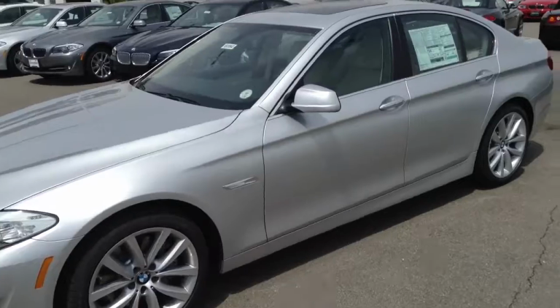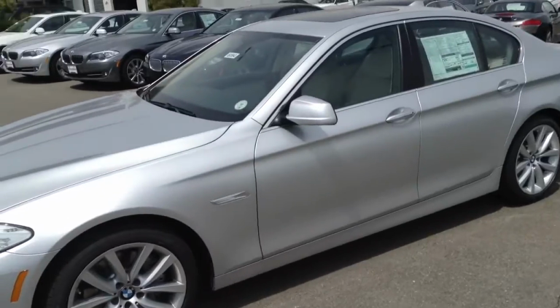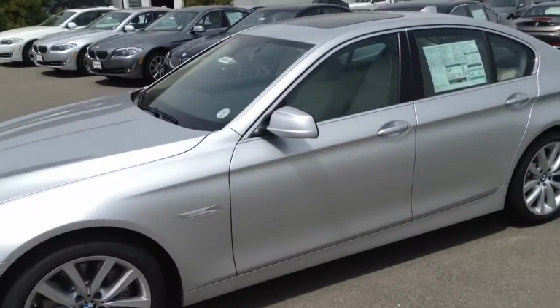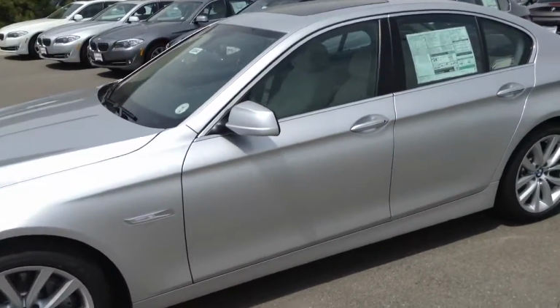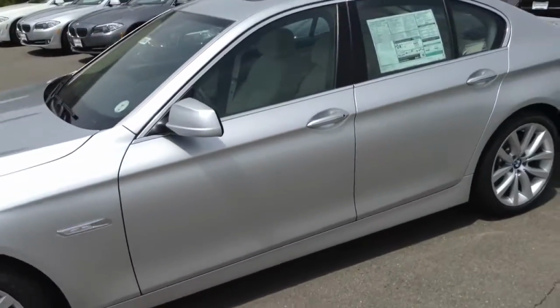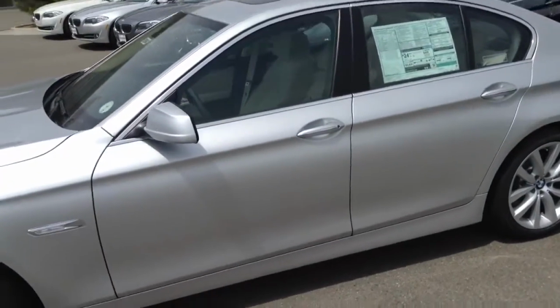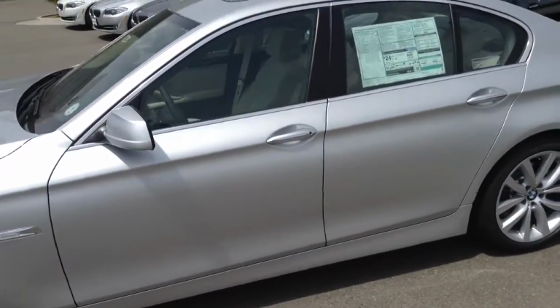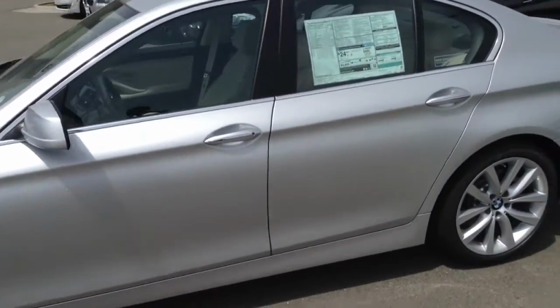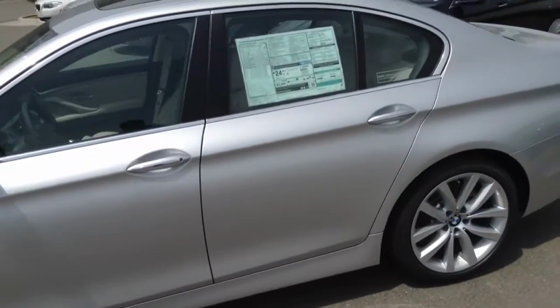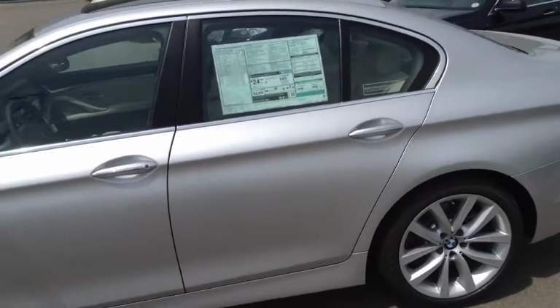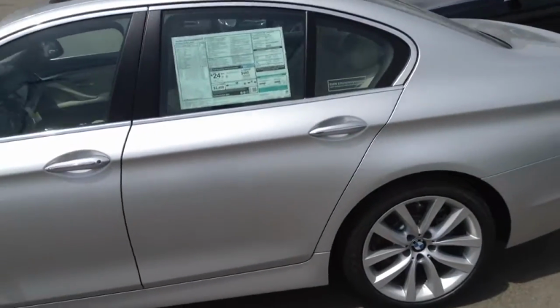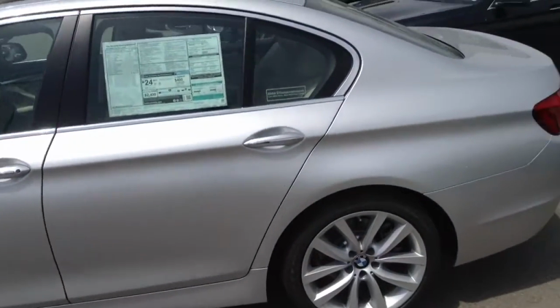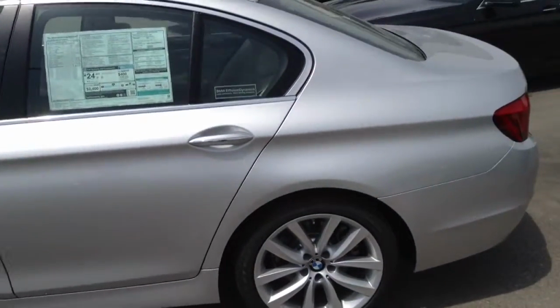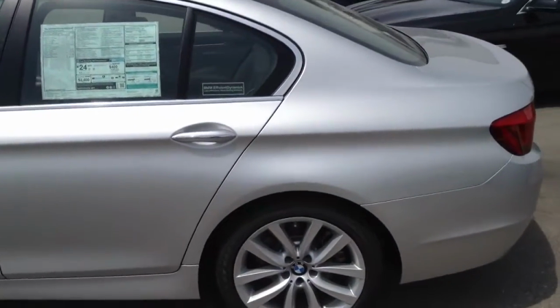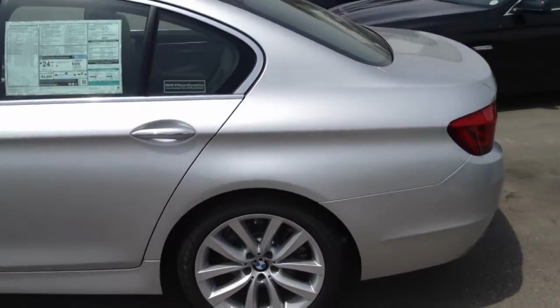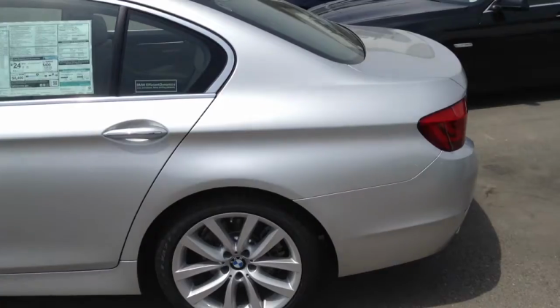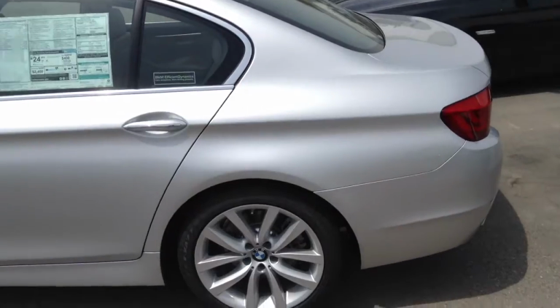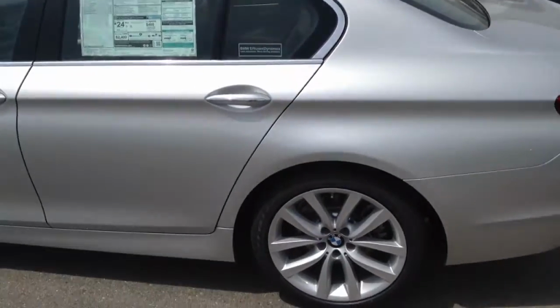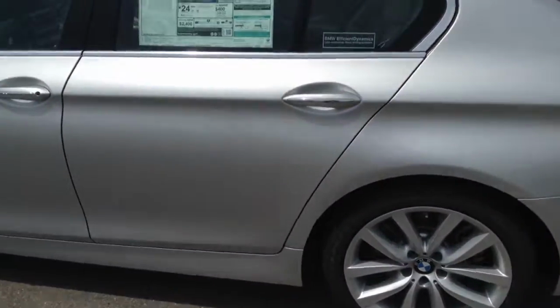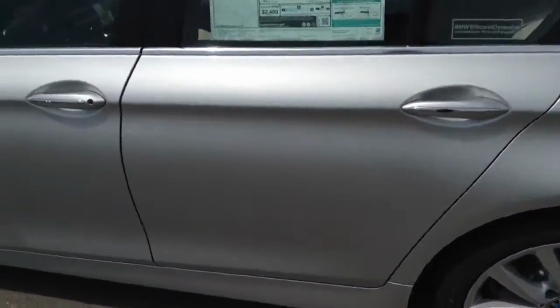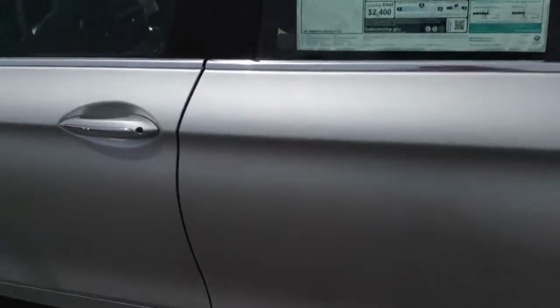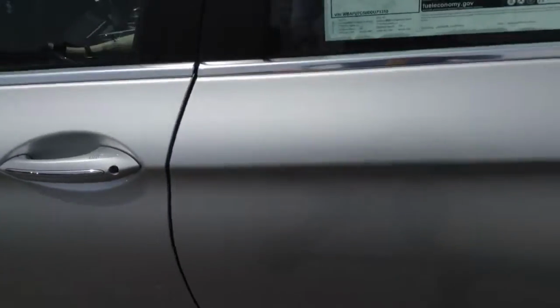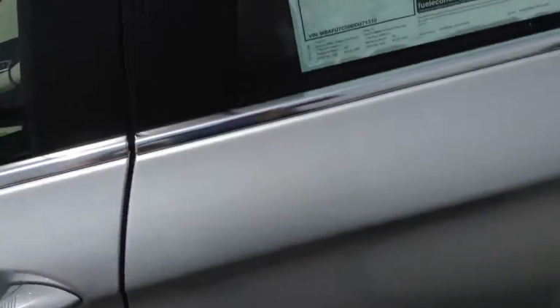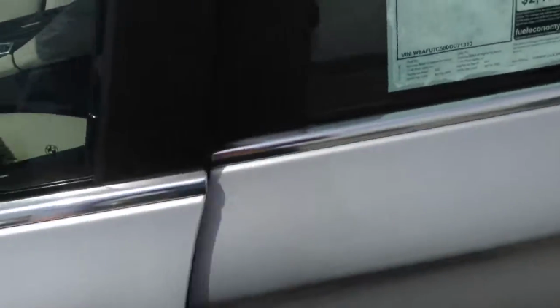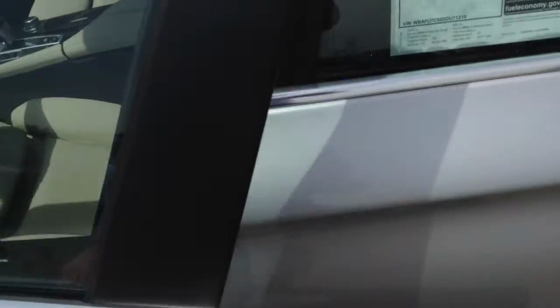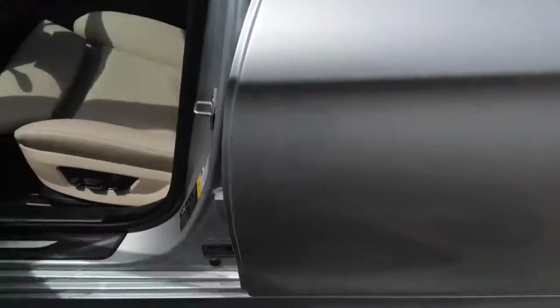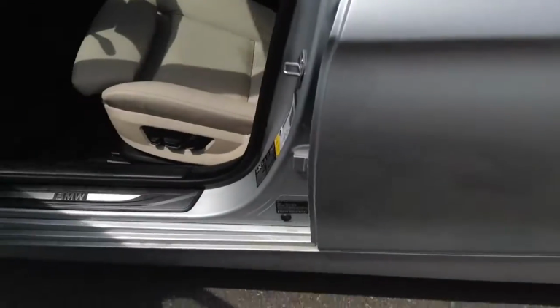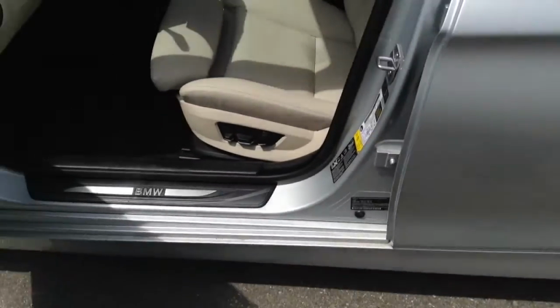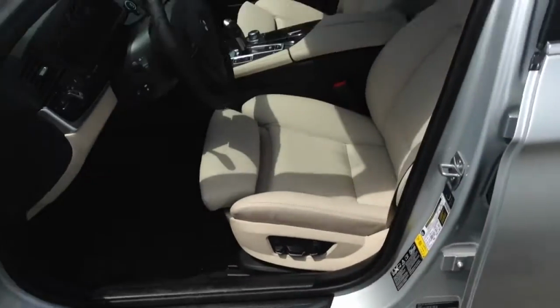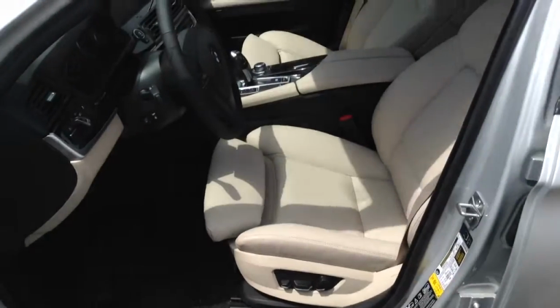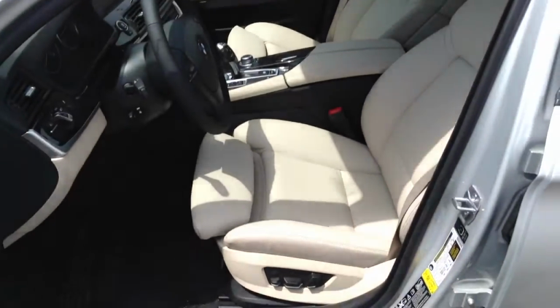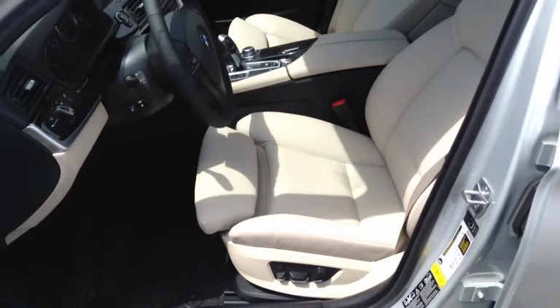I wanted to show you a couple of the interior features, take a quick look at the whole thing here for you. And I'll show you the inside. It does have — not the beige — the oyster interior that you want.